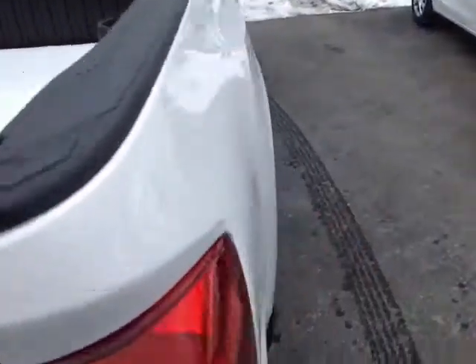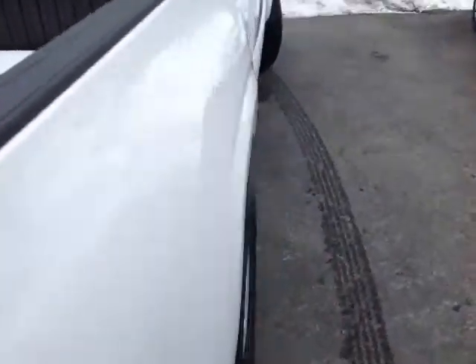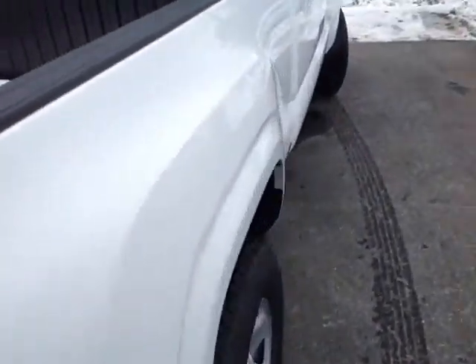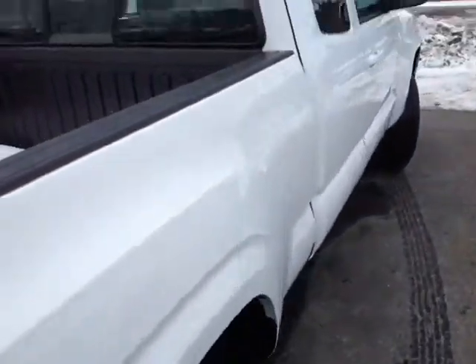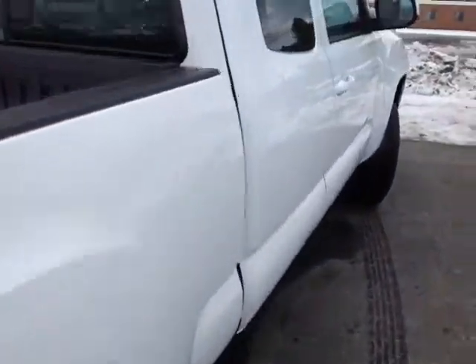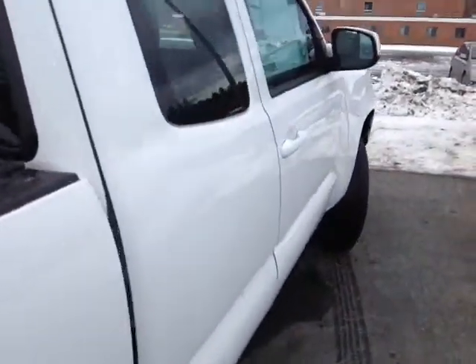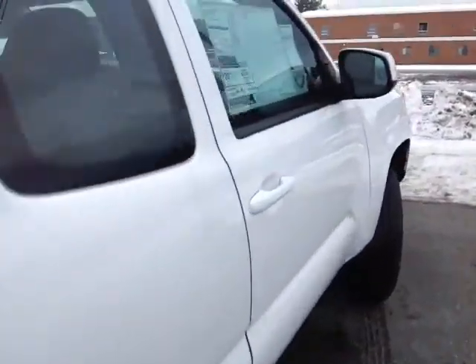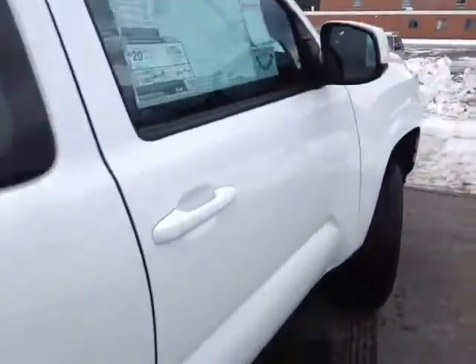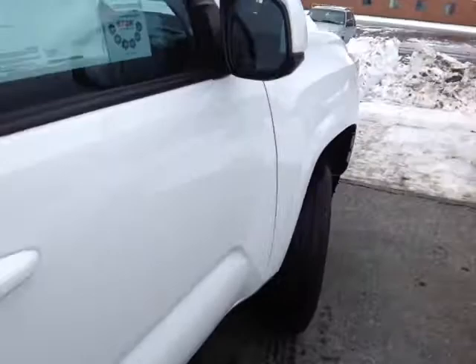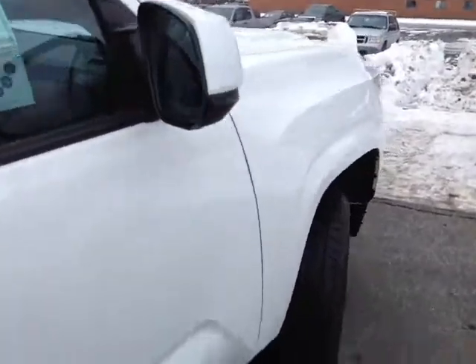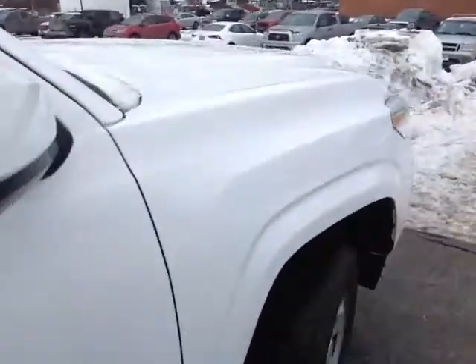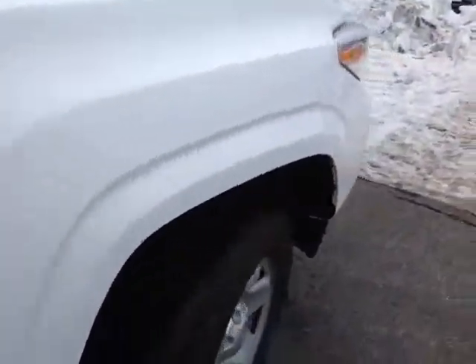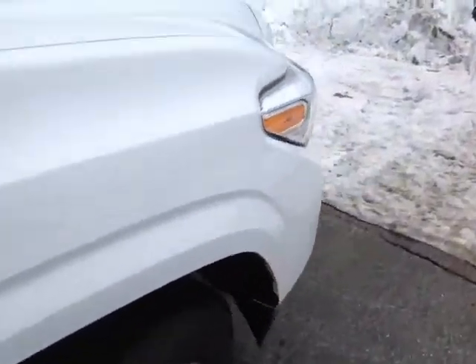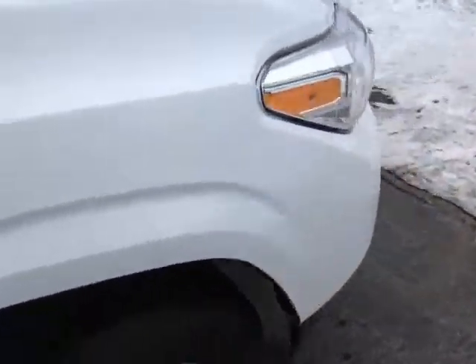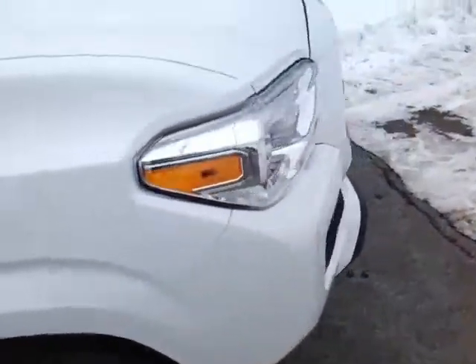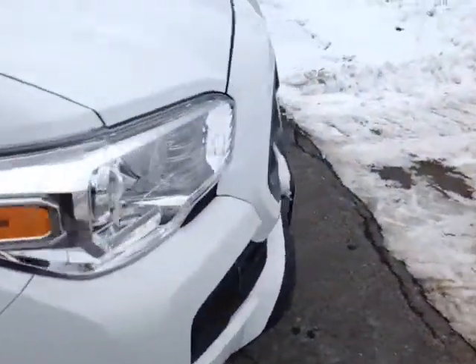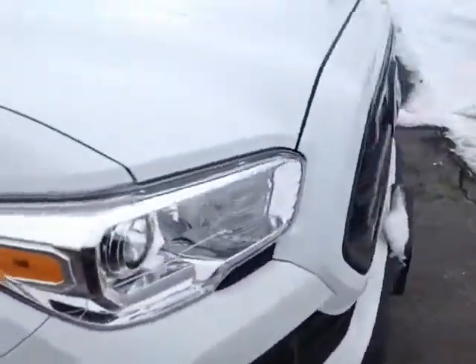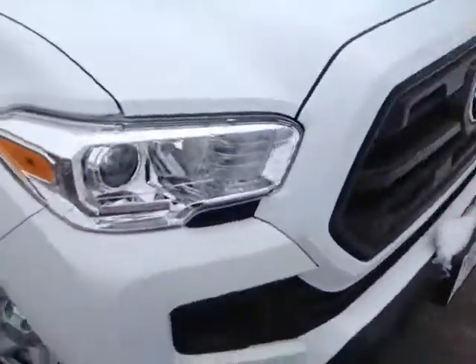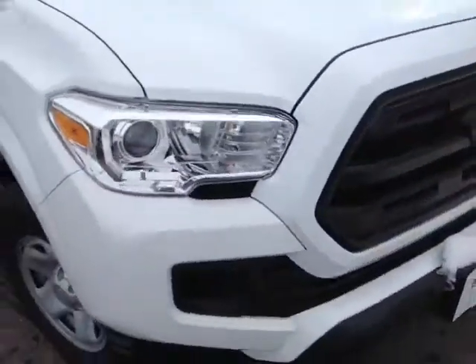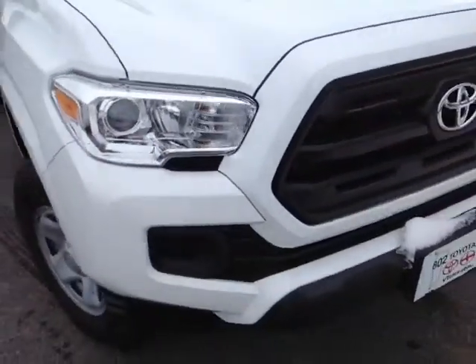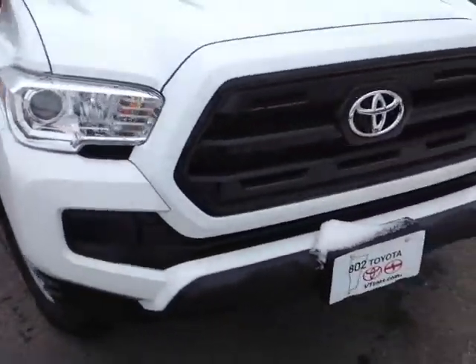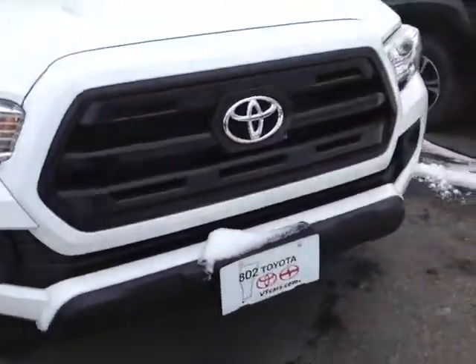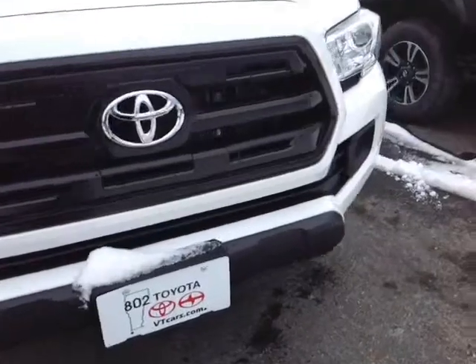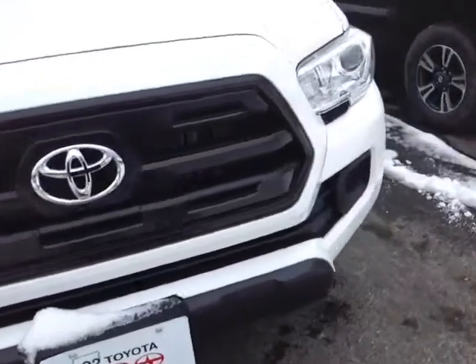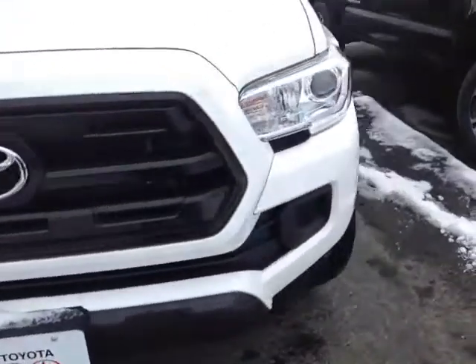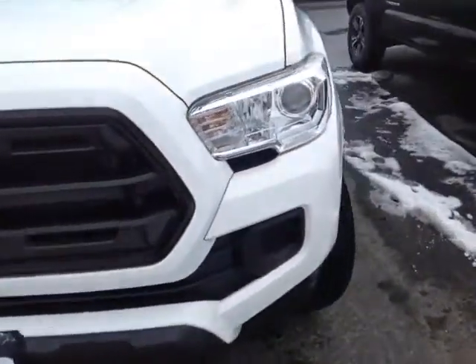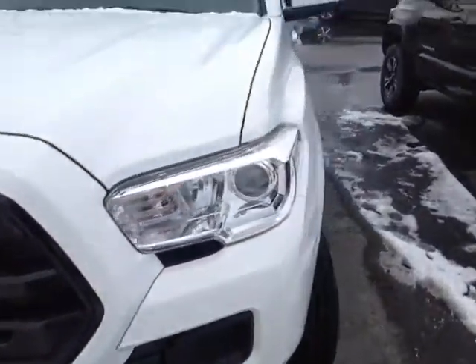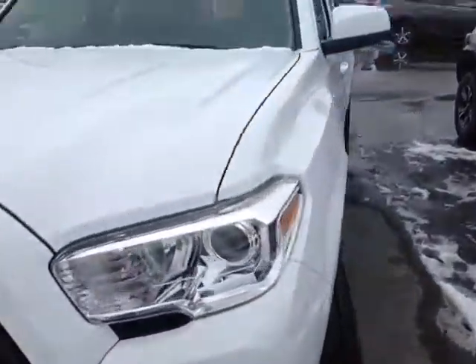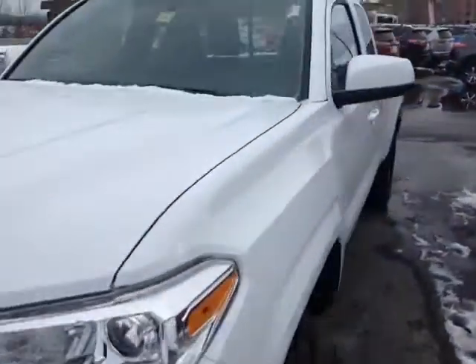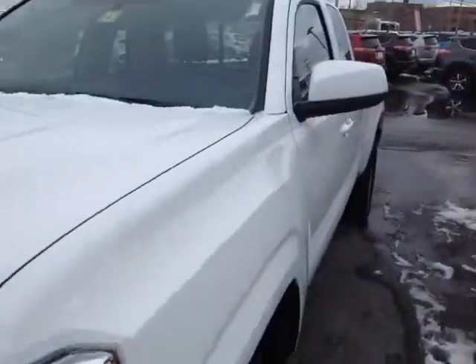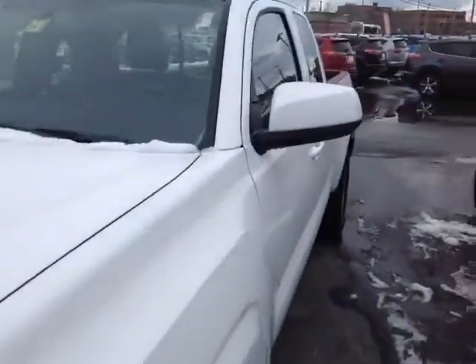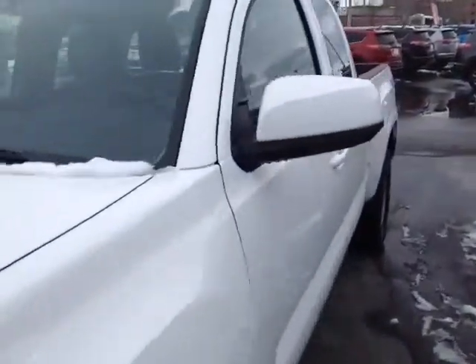This Tacoma is powered by a very responsive 2.7-liter 4-cylinder engine, matched up to a 6-speed automatic transmission, backed up by legendary Toyota quality, durability and reliability.